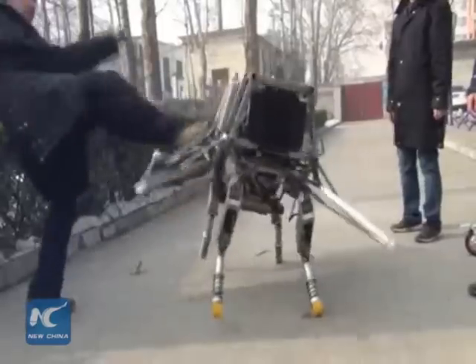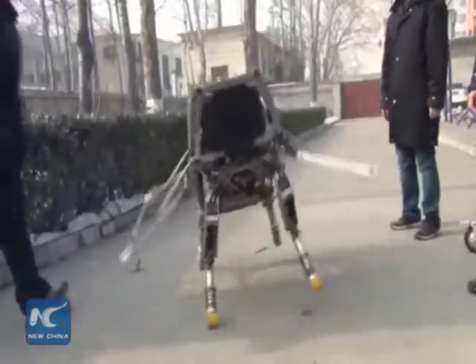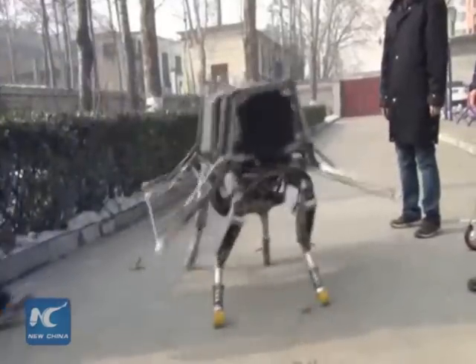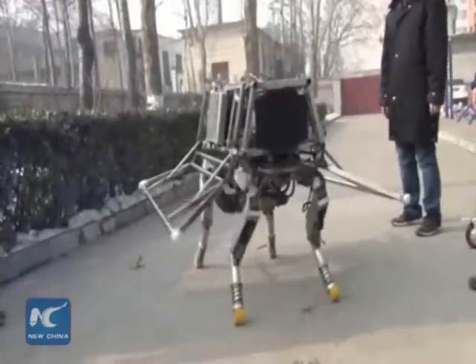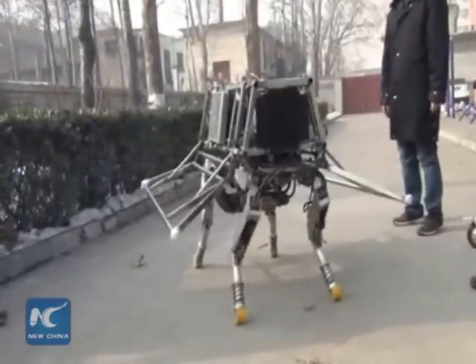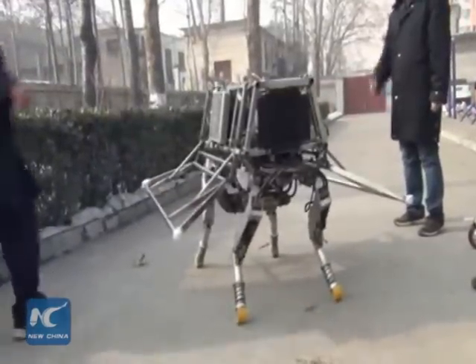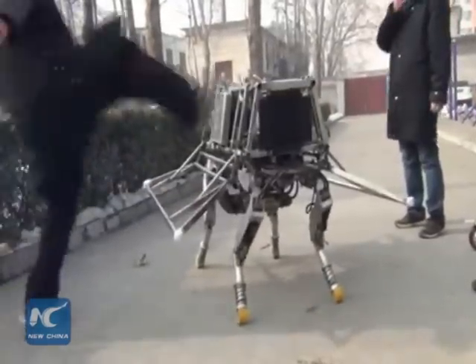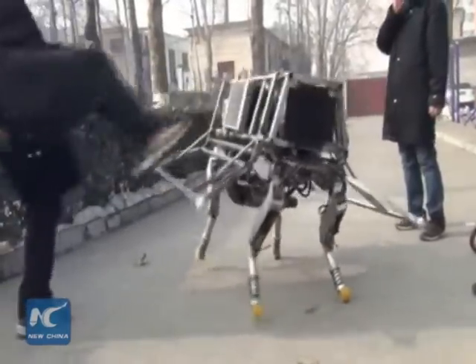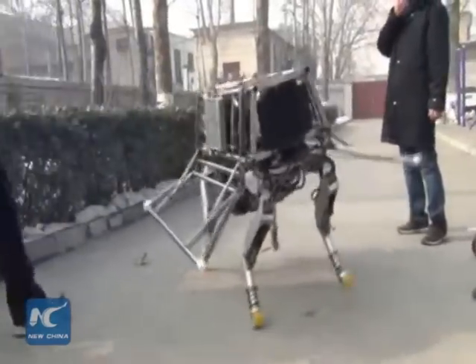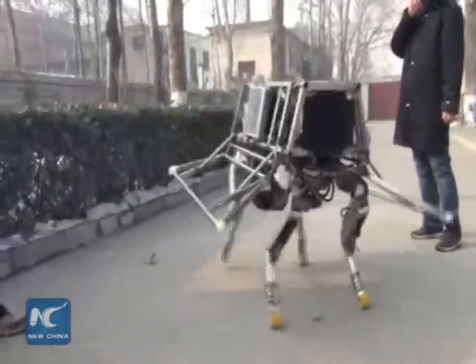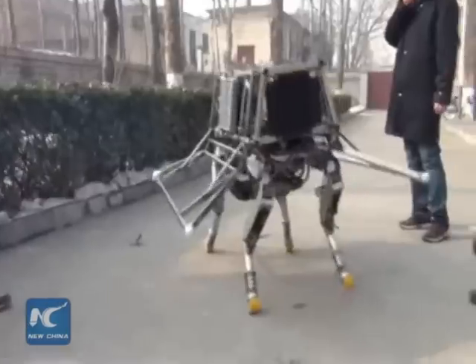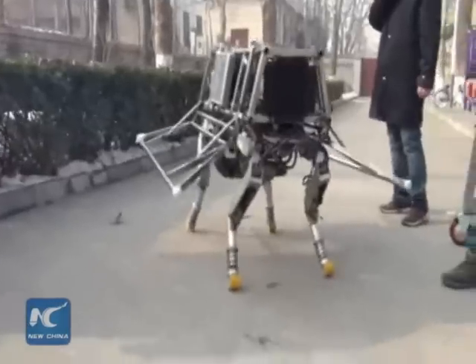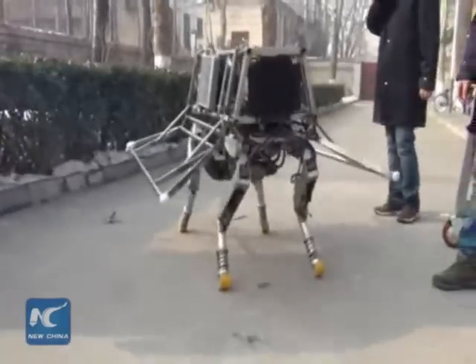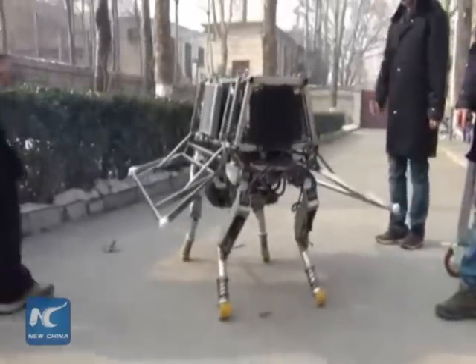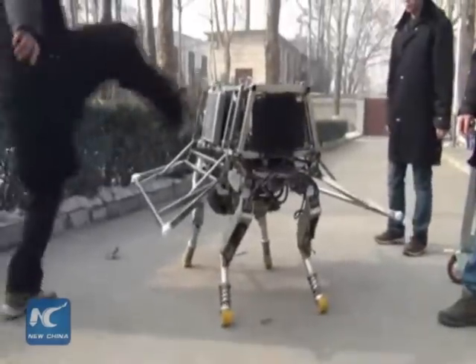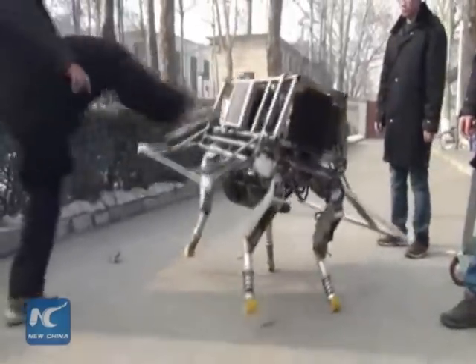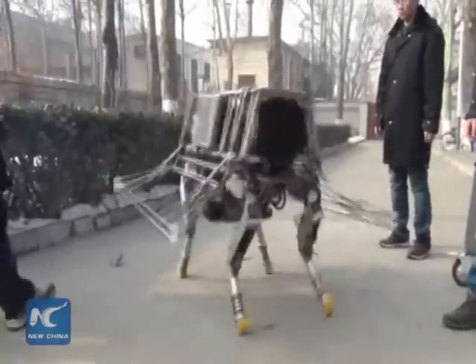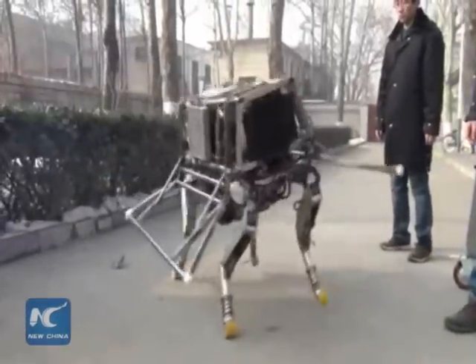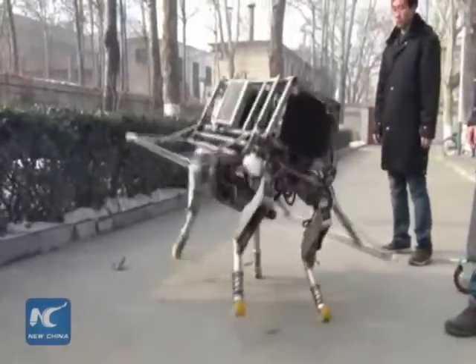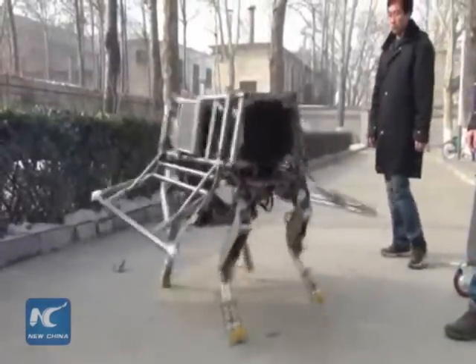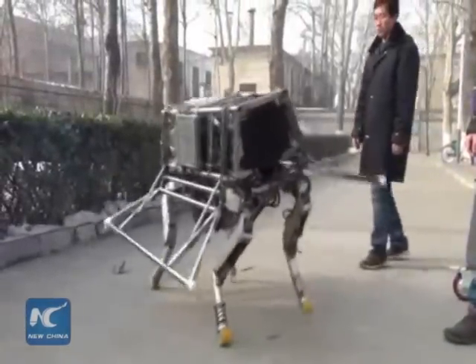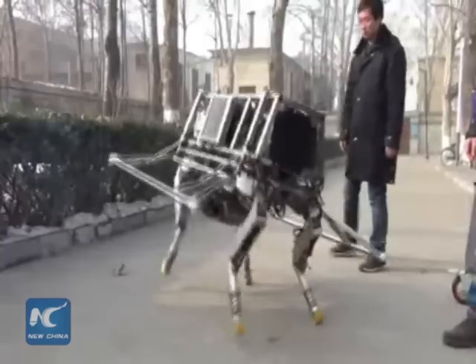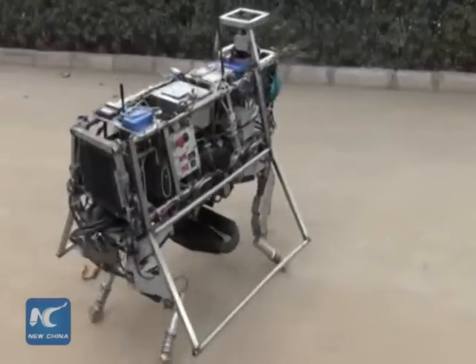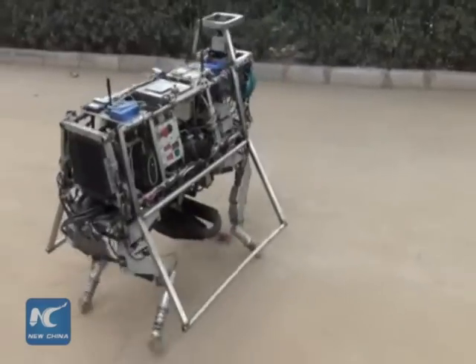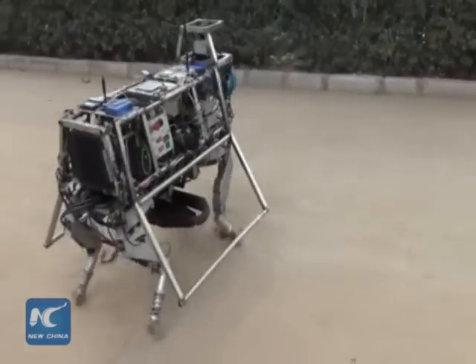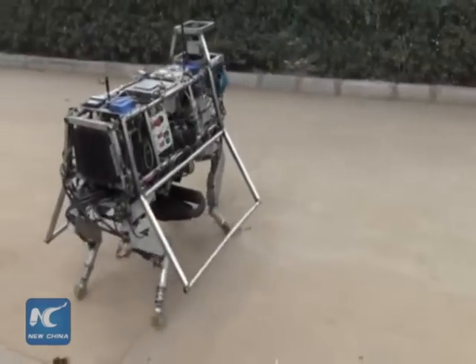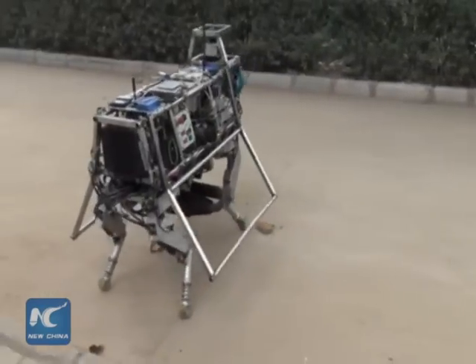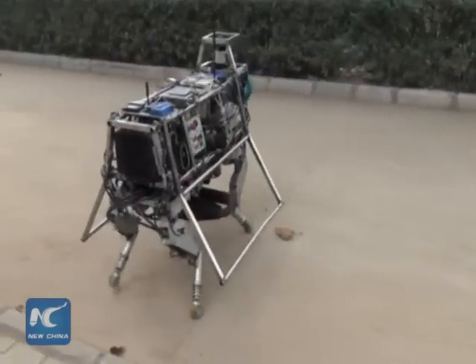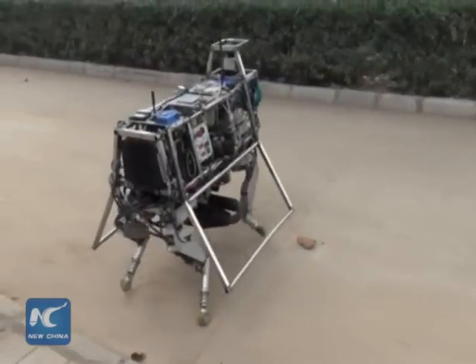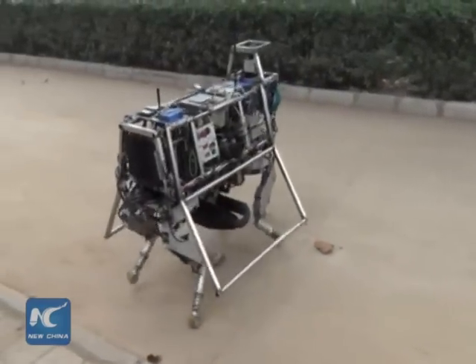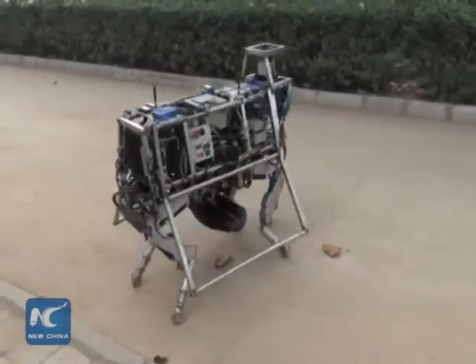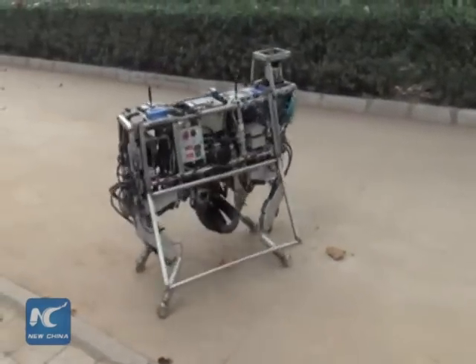Robots that use legs to move require more energy than wheeled robots to maintain their center of gravity, according to lead researcher Li Yining. He said the biggest challenge is to make sure all four feet are coordinated while maintaining balance.